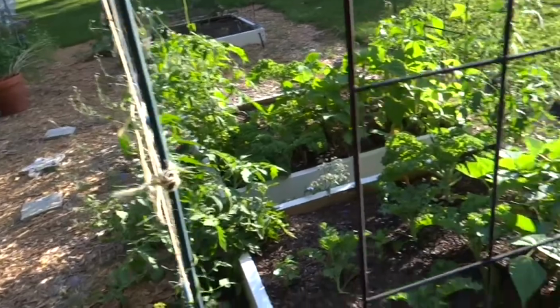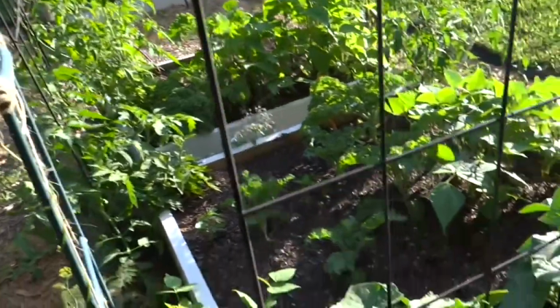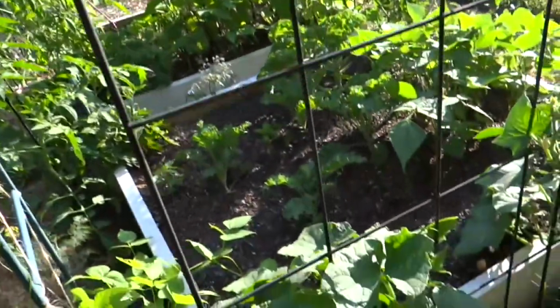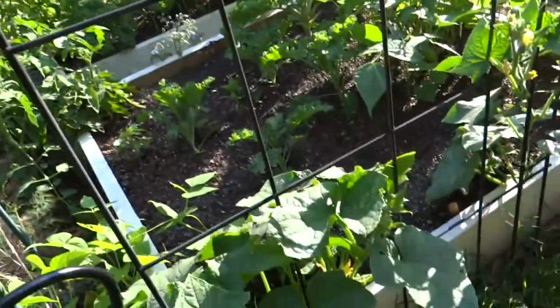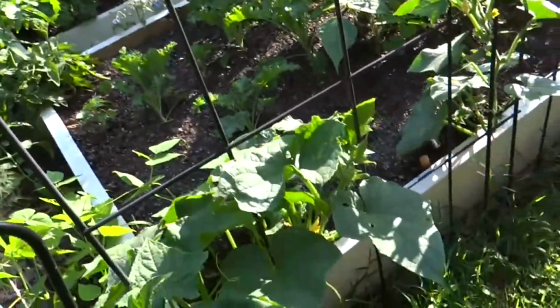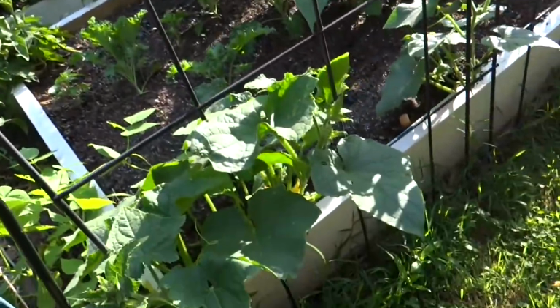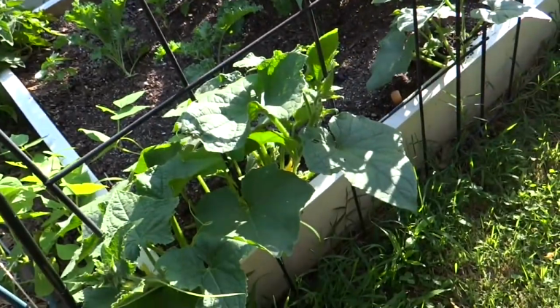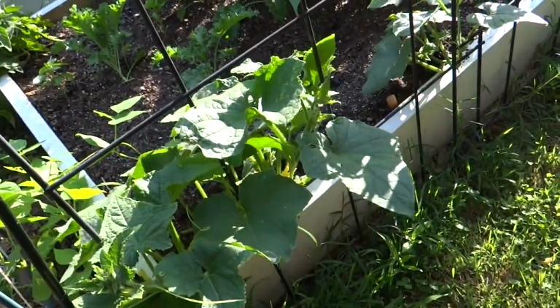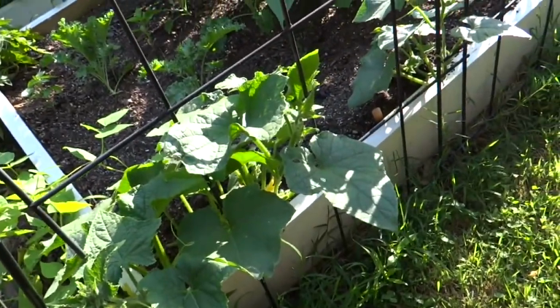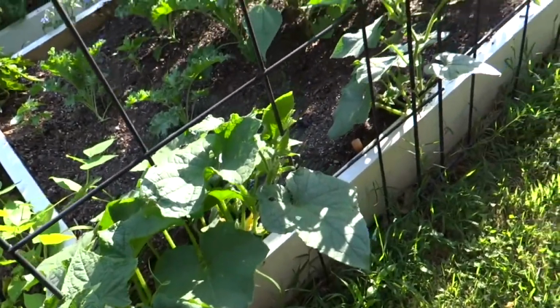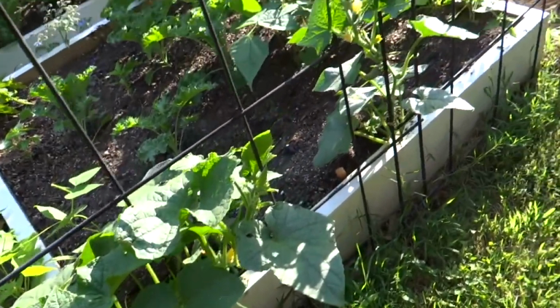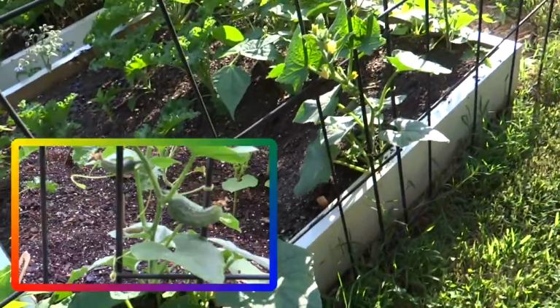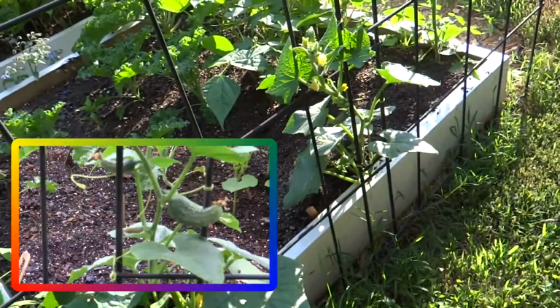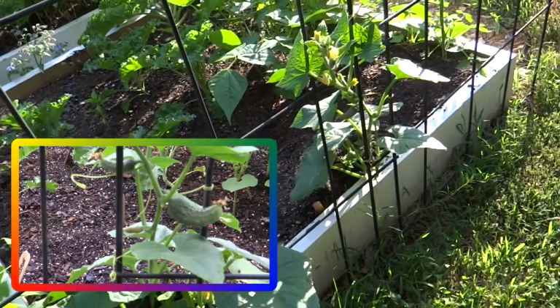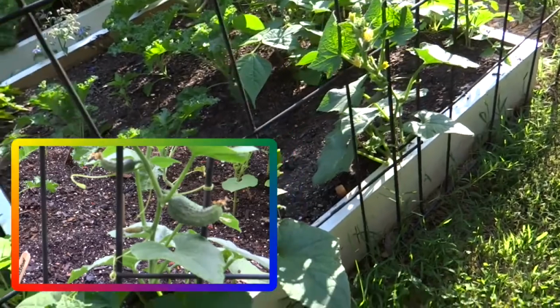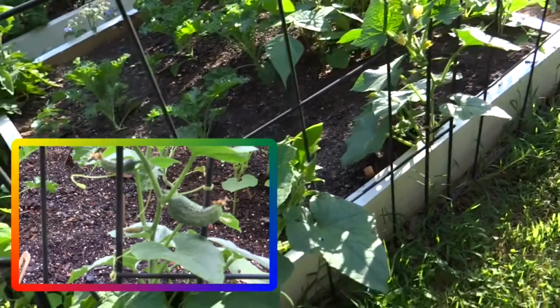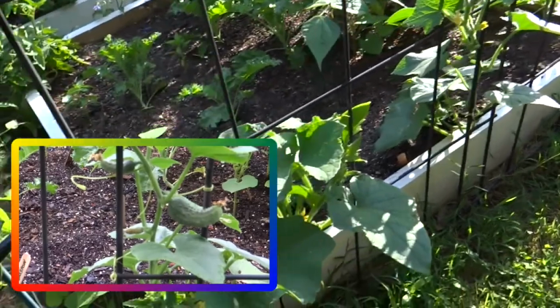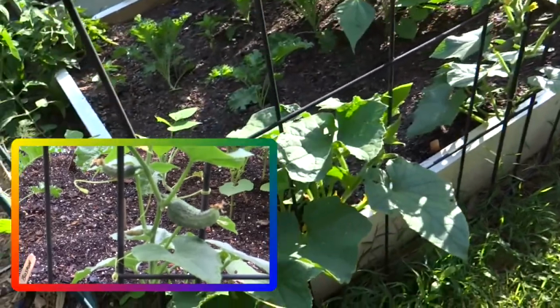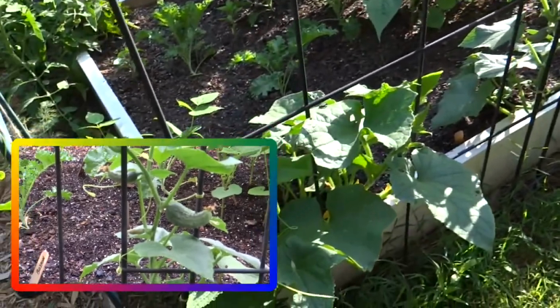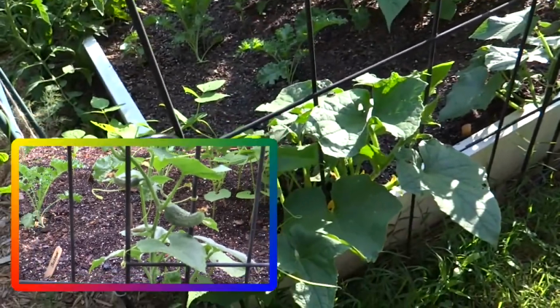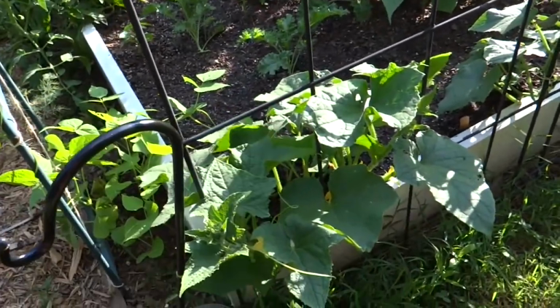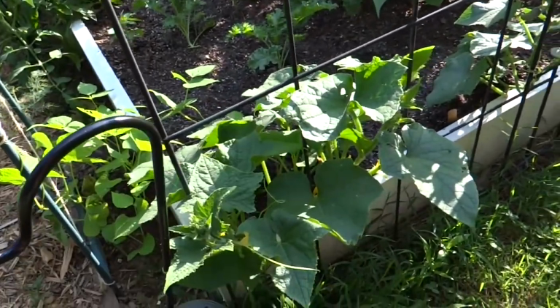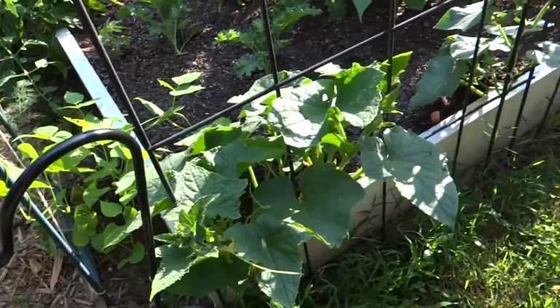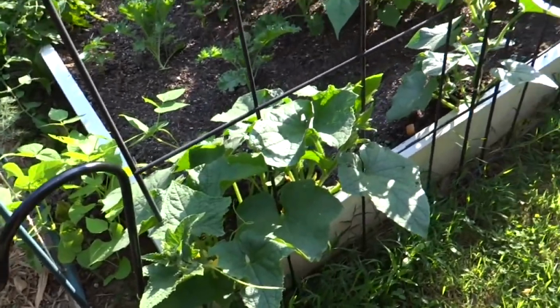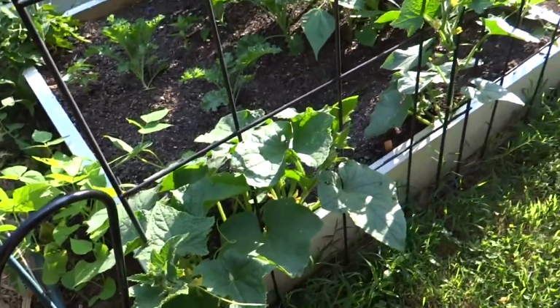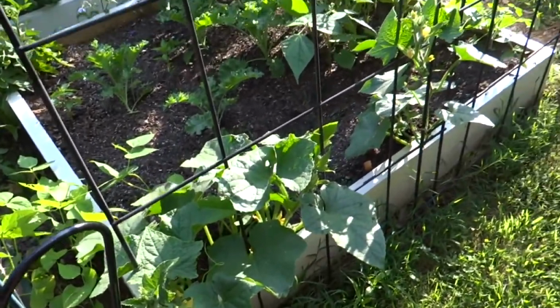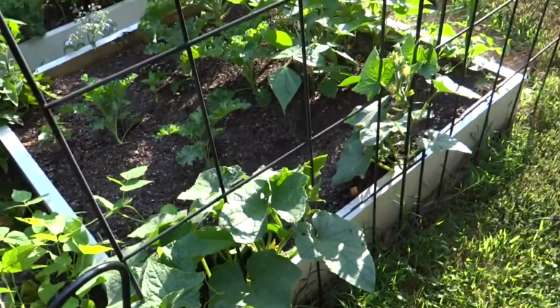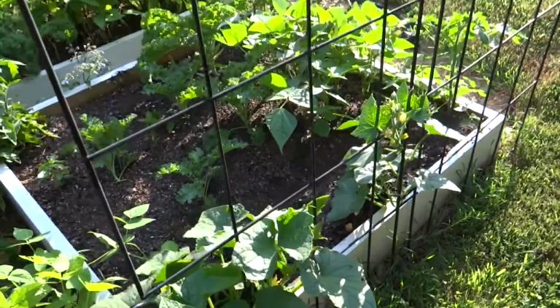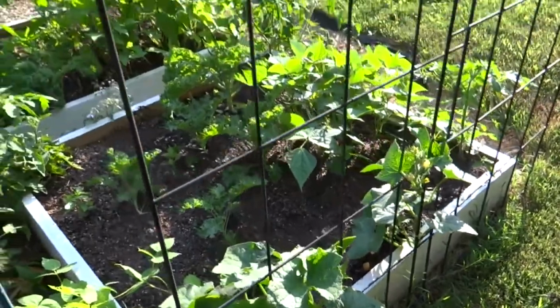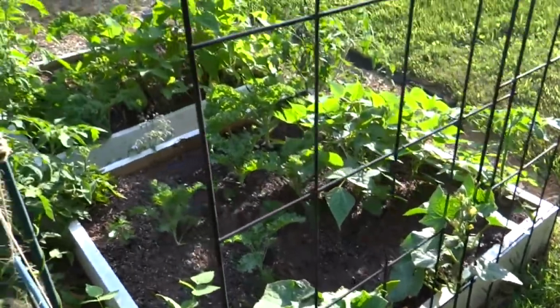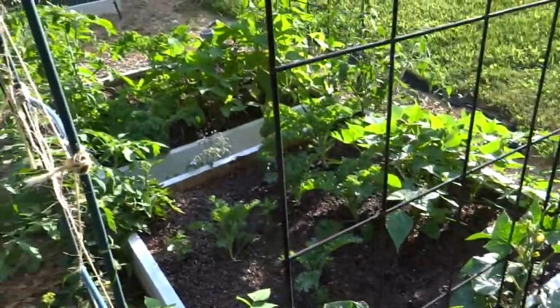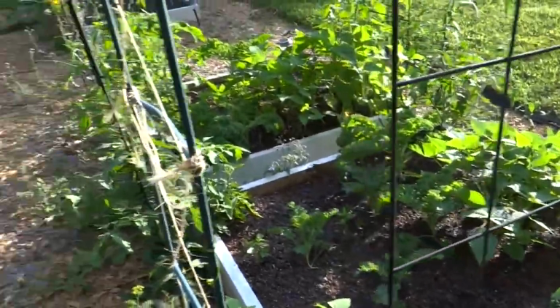My Boston Pickler cucumbers are doing very well. I've already picked a couple — they were about three inches long so I want to try to get those now while they're young. We can clip them off and get those producing.